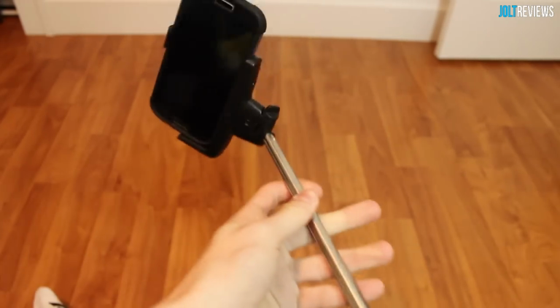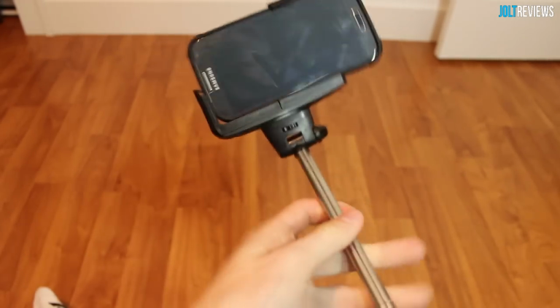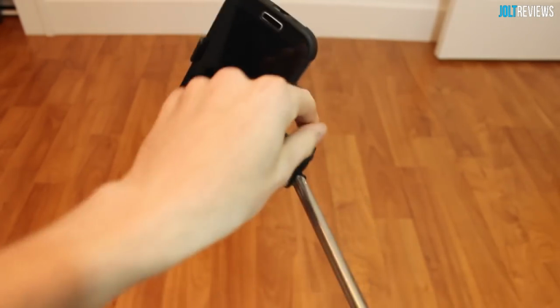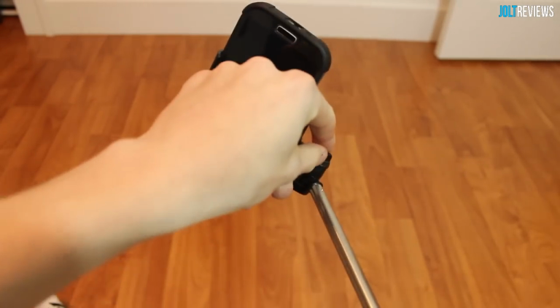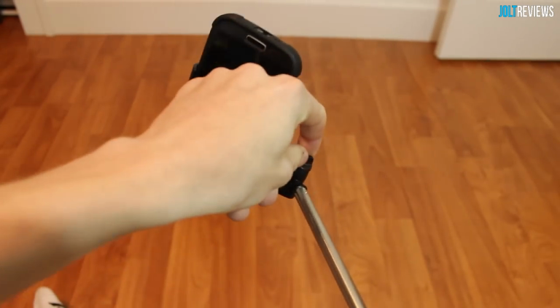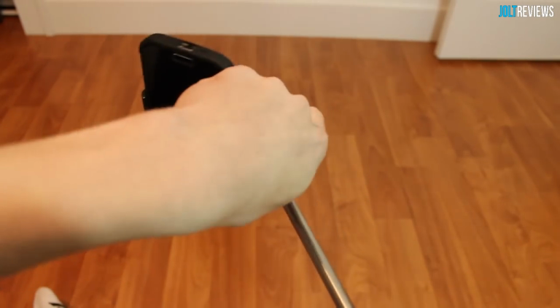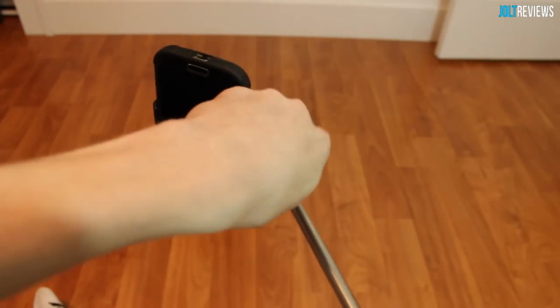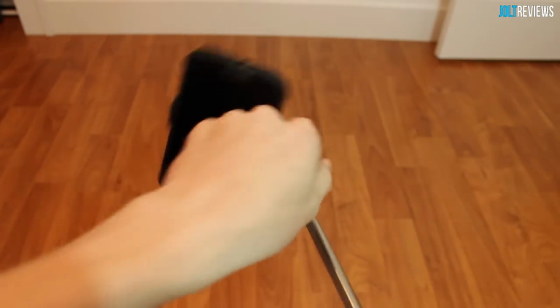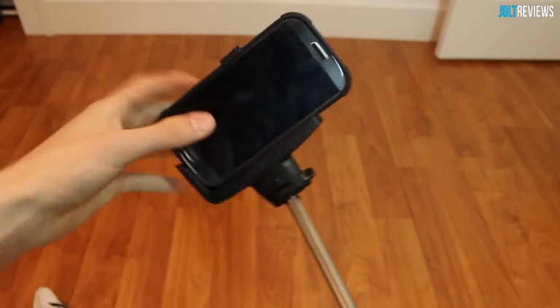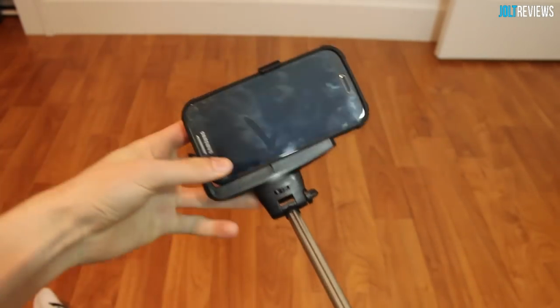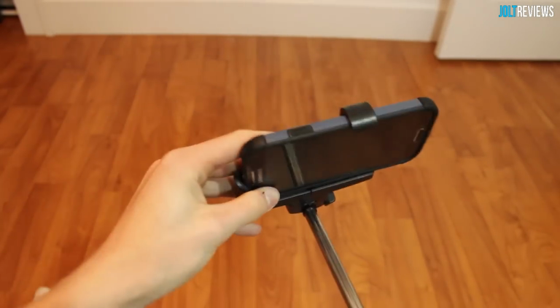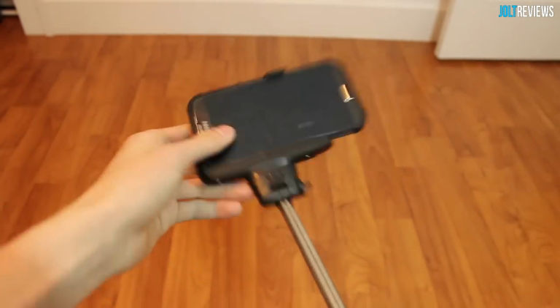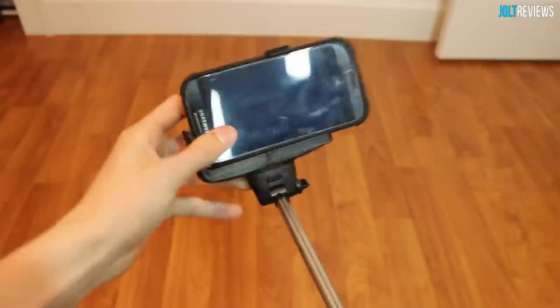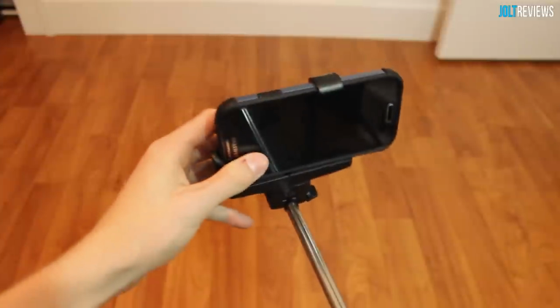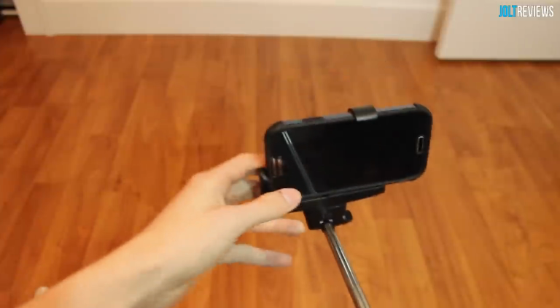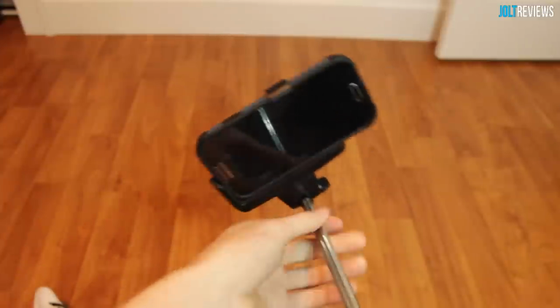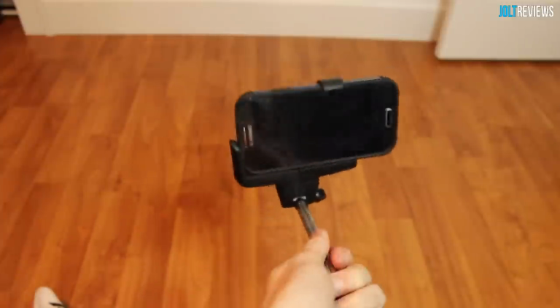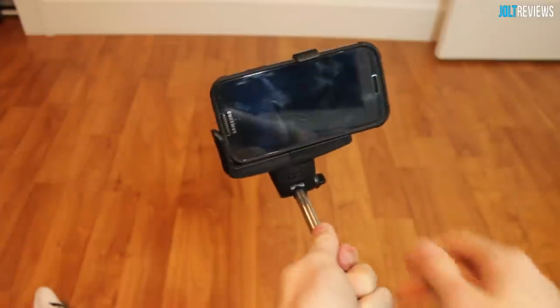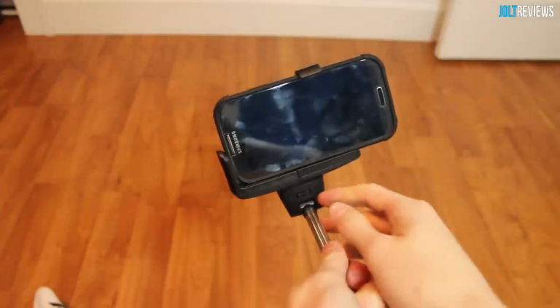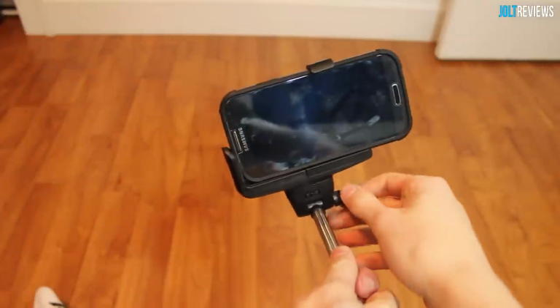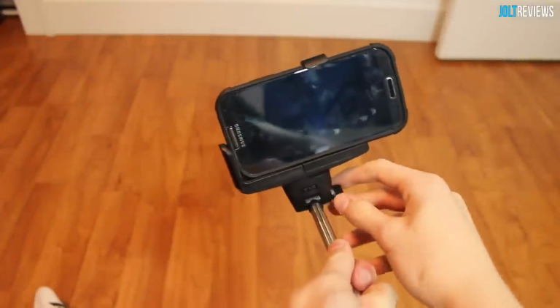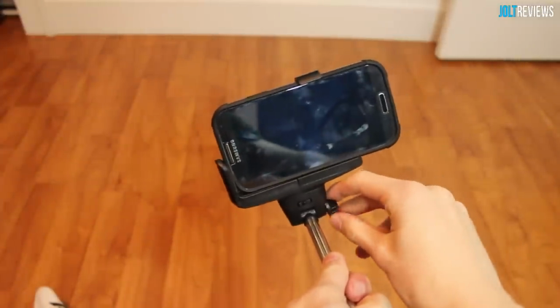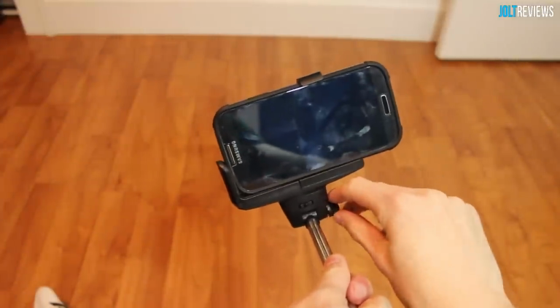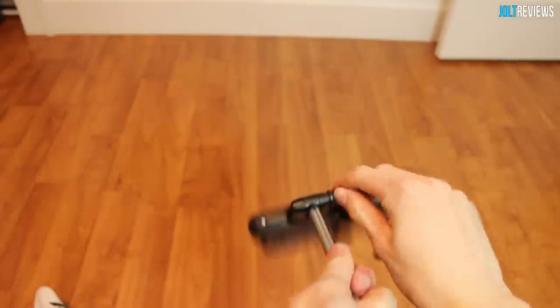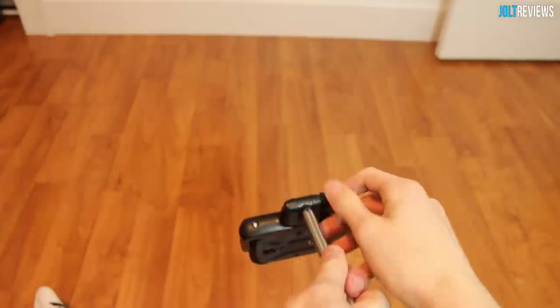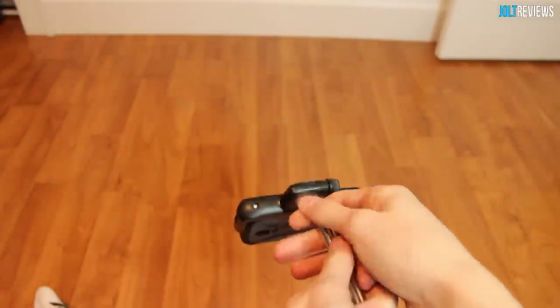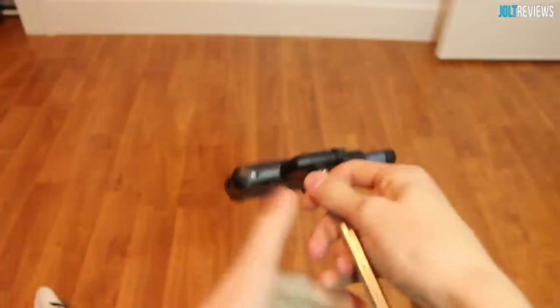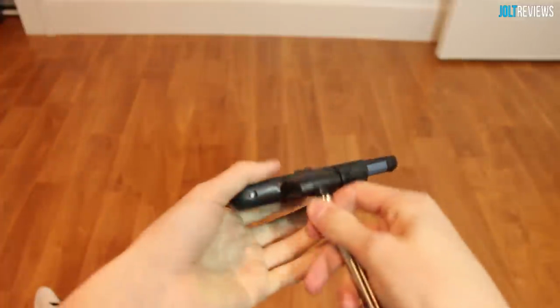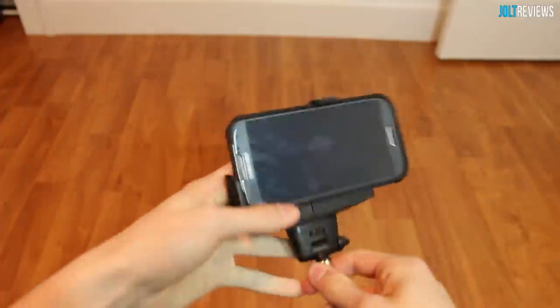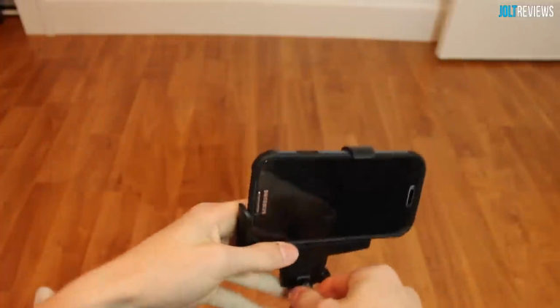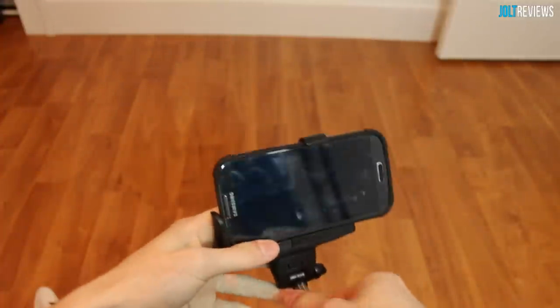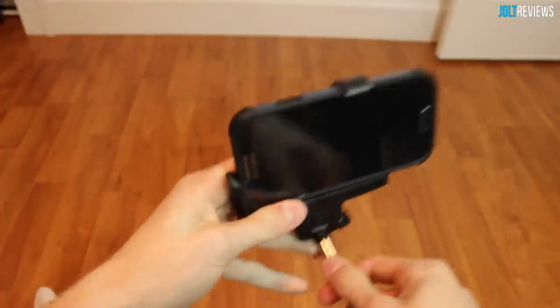You are also able to adjust the angle at which this monopod holds your phone. So if you wish to have your phone positioned higher up but still pointing down towards you, you can simply unscrew the little piece on the side, adjust the angle, and then tighten it back up again.